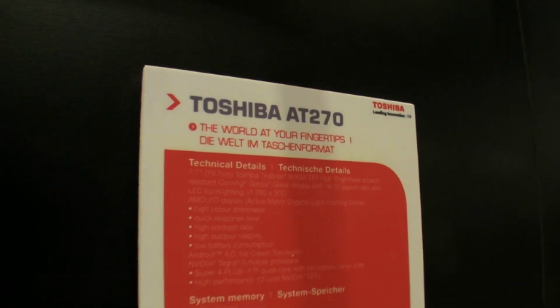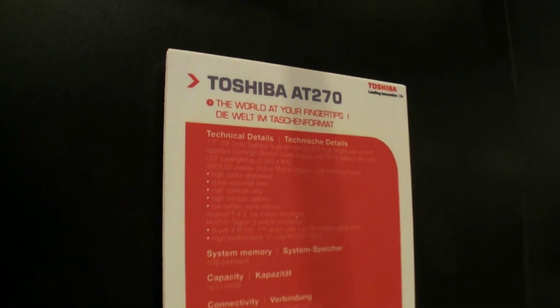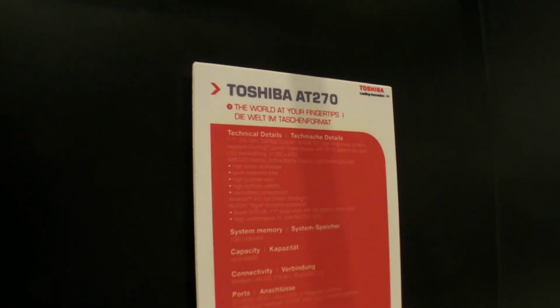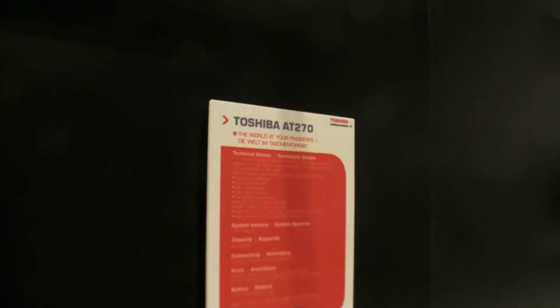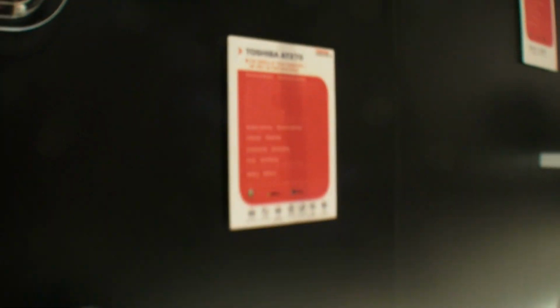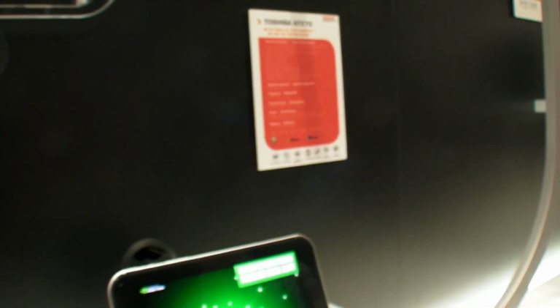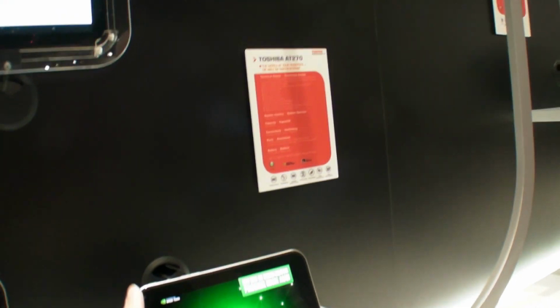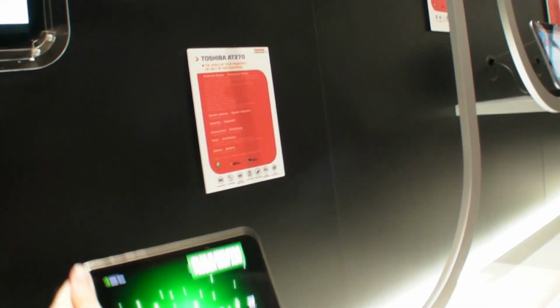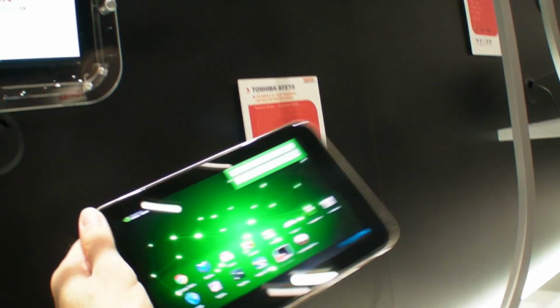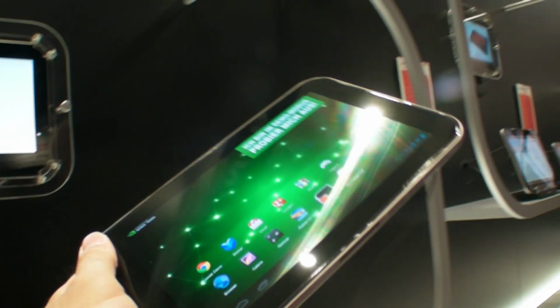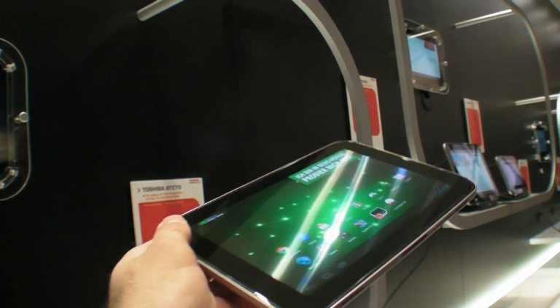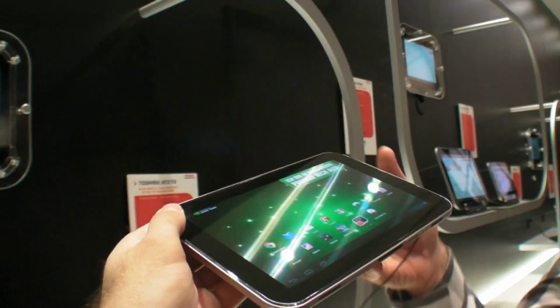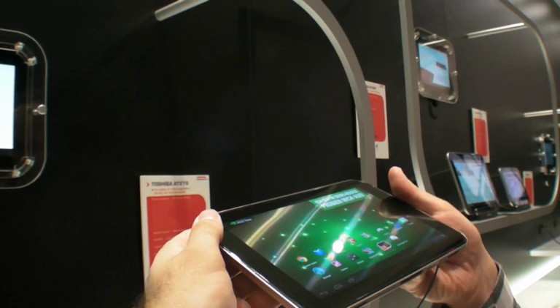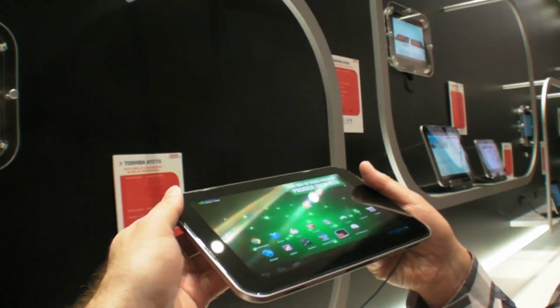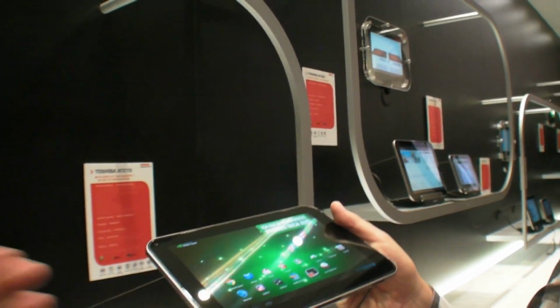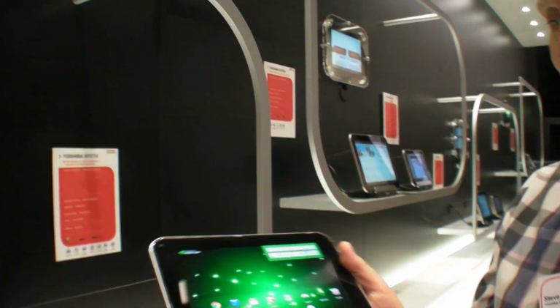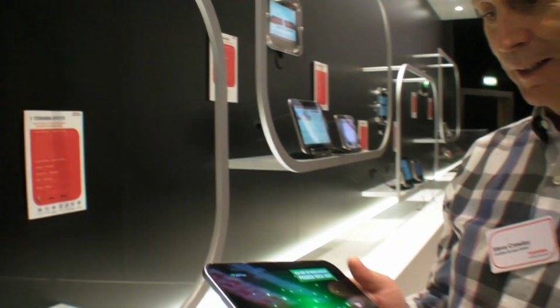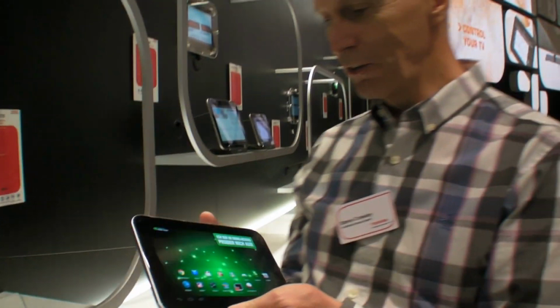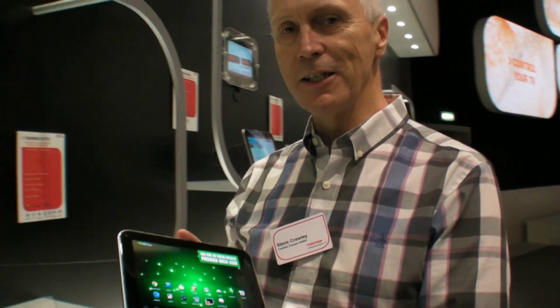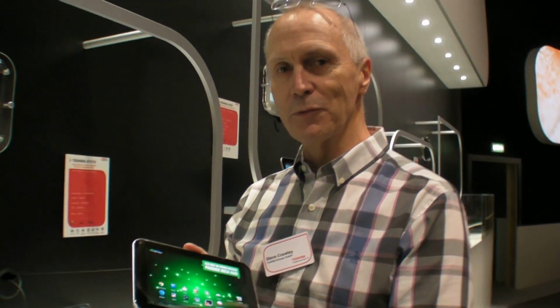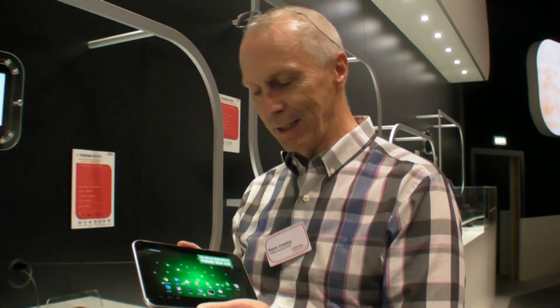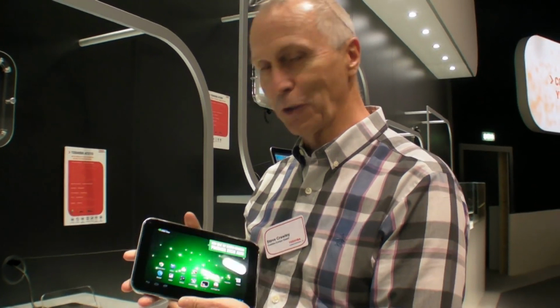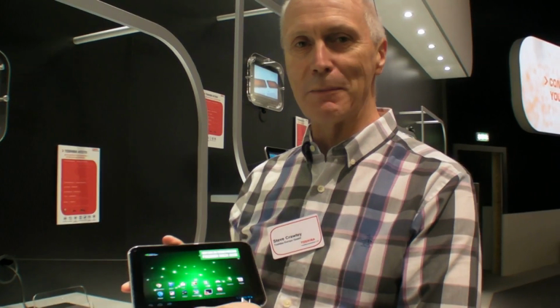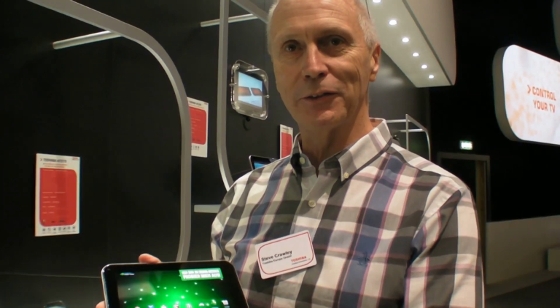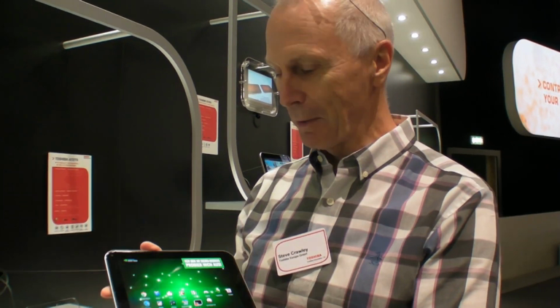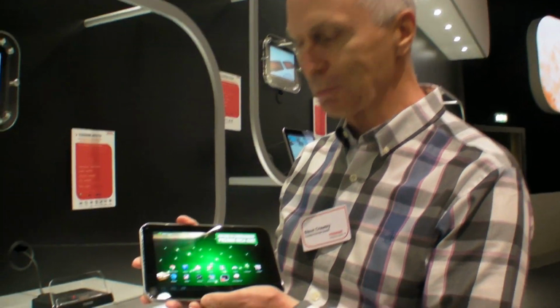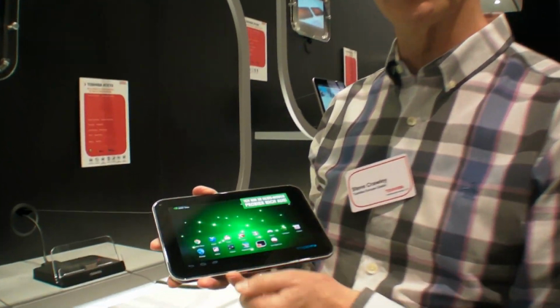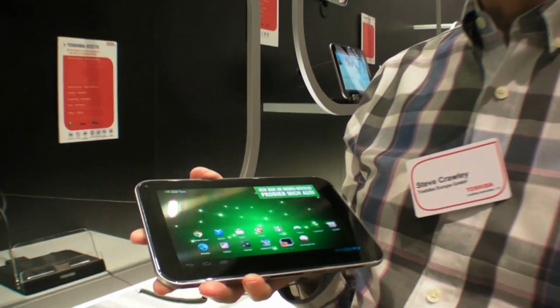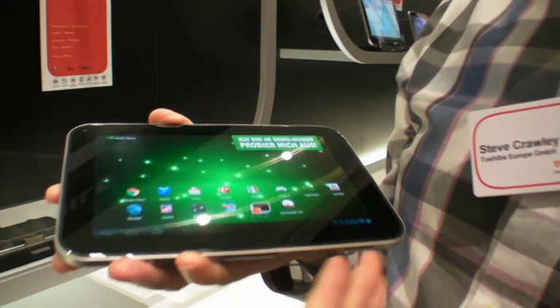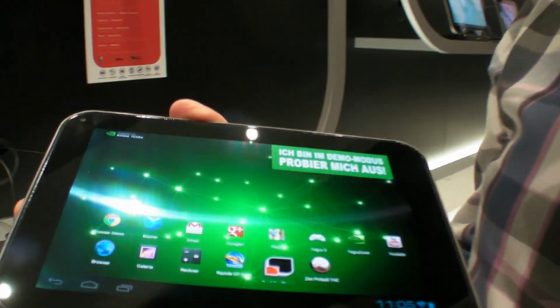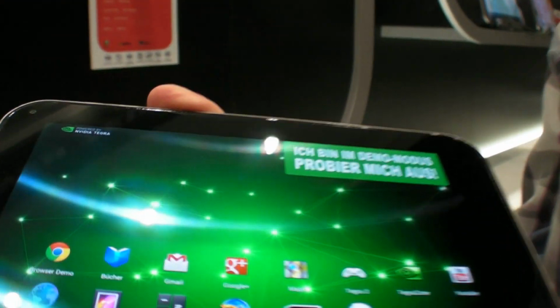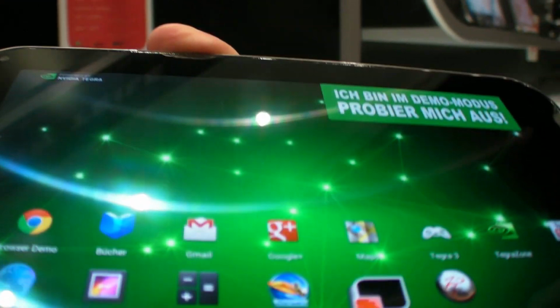So here's the Toshiba. This is a special screen. So what is this device? Well, this is the AT270. It's got a super AMOLED display — organic light emitting diode.